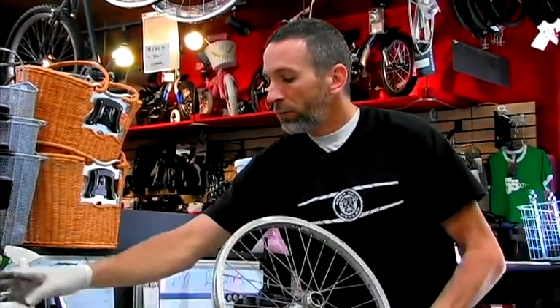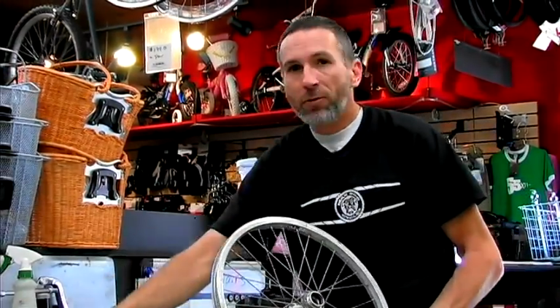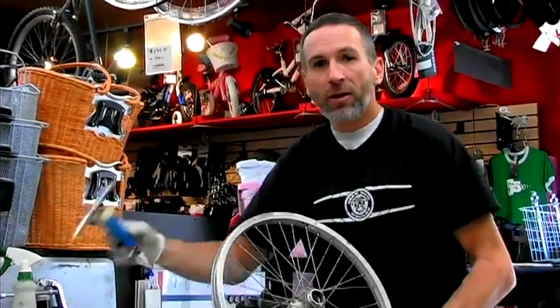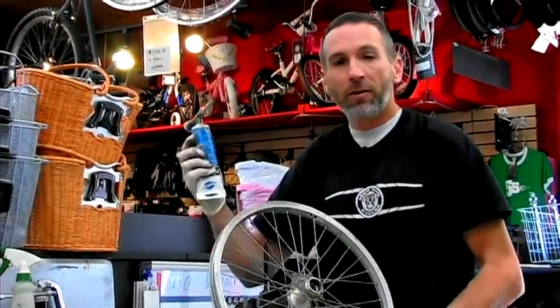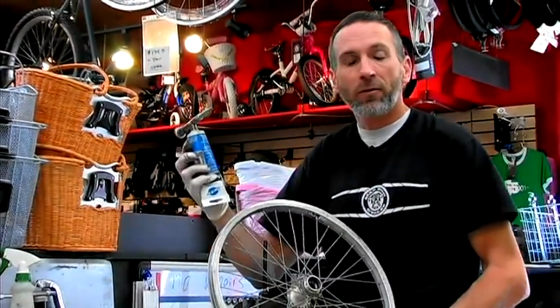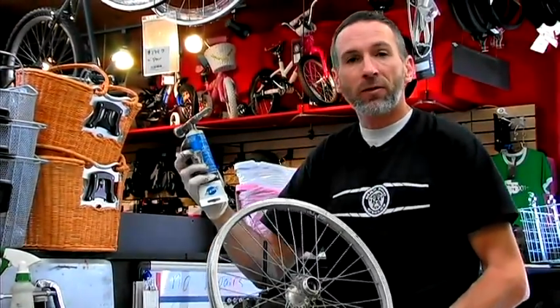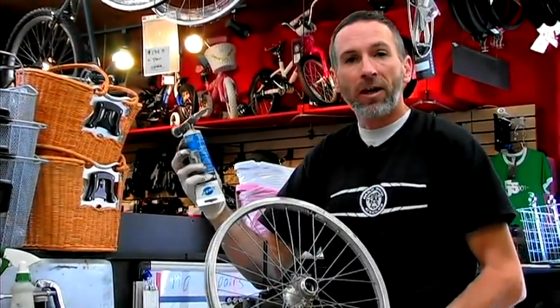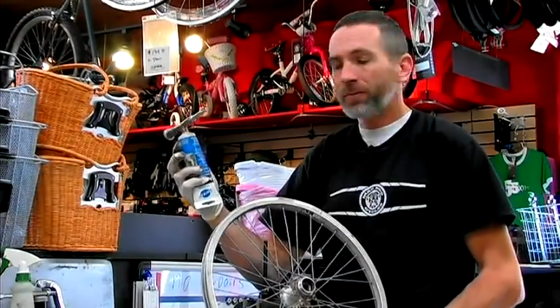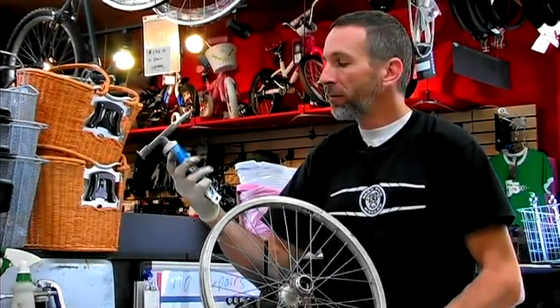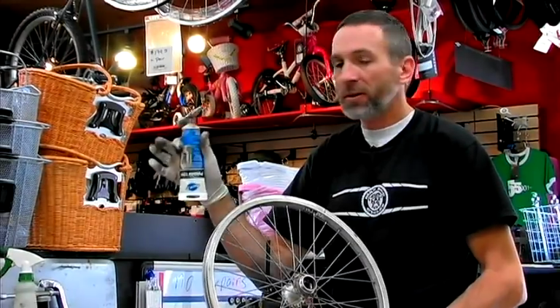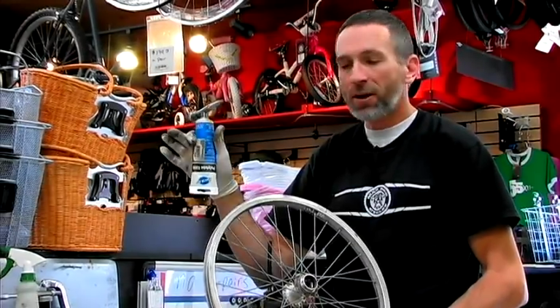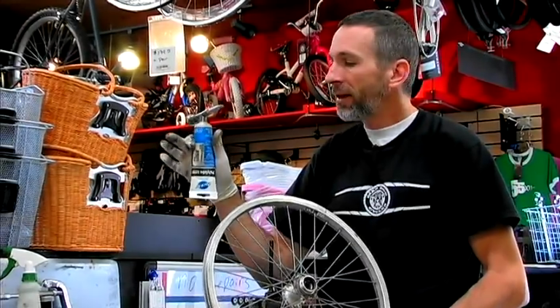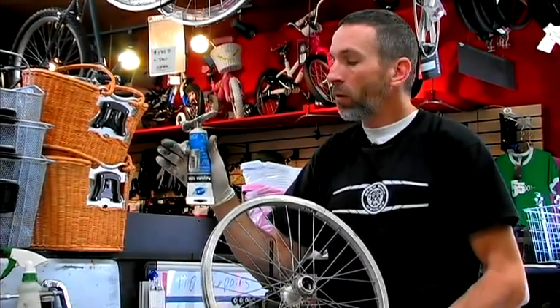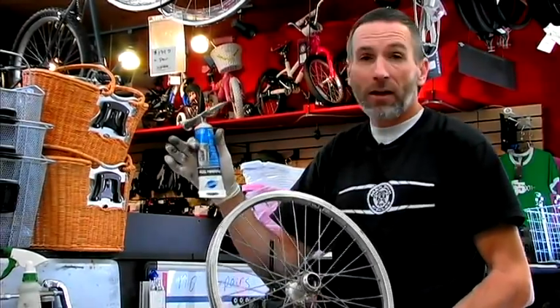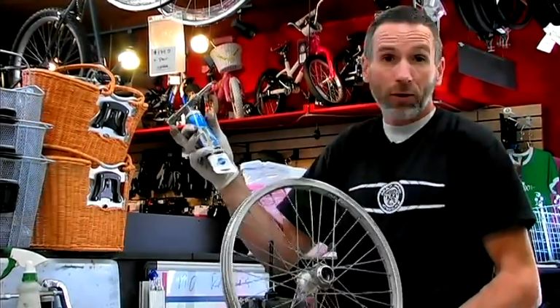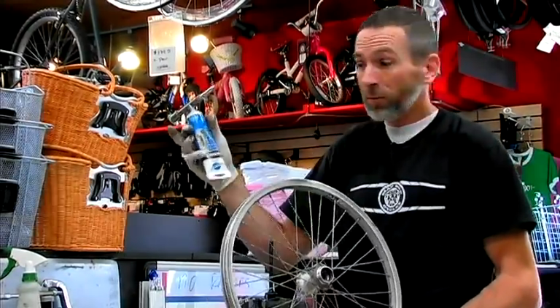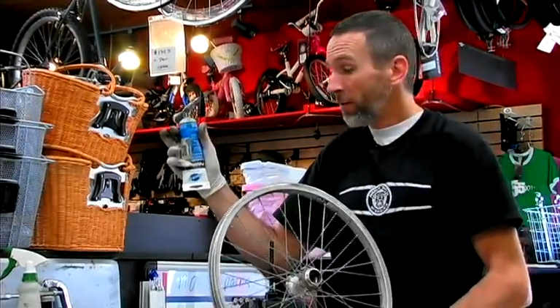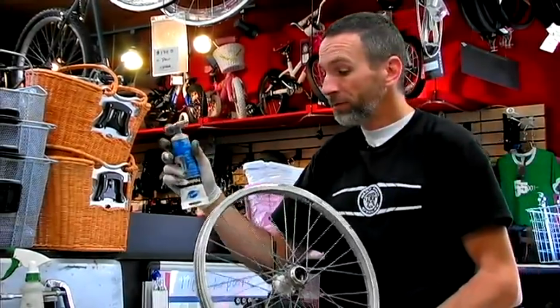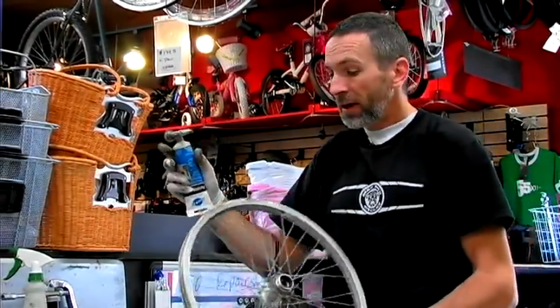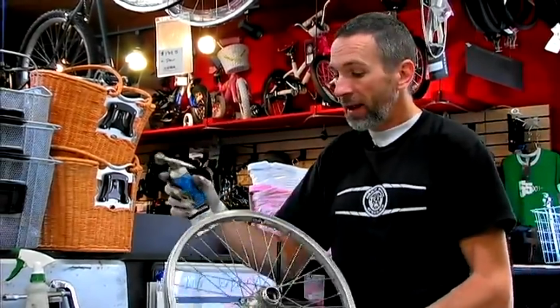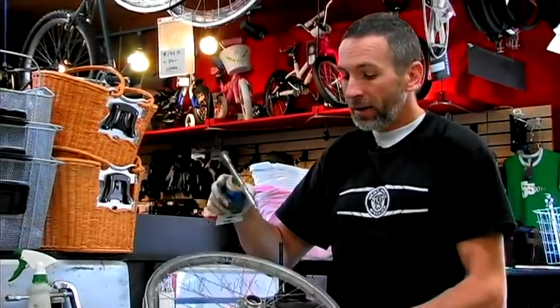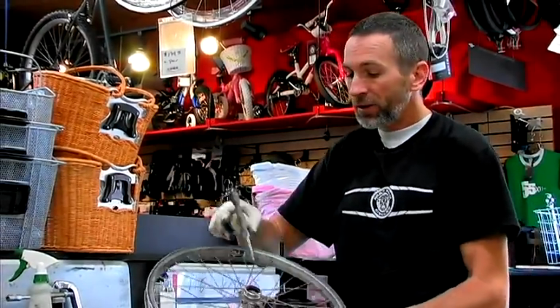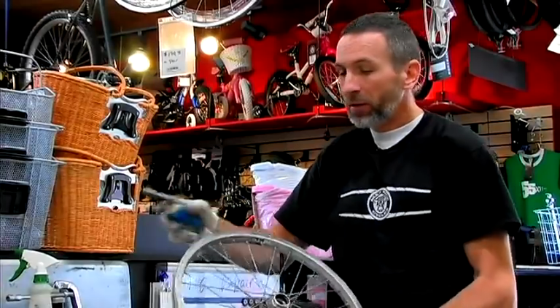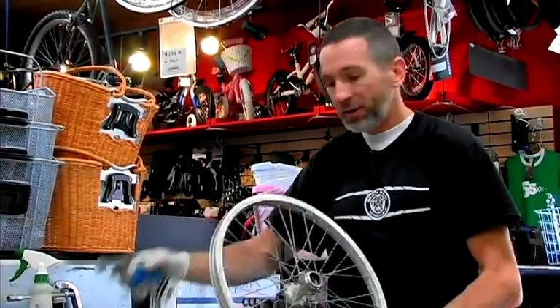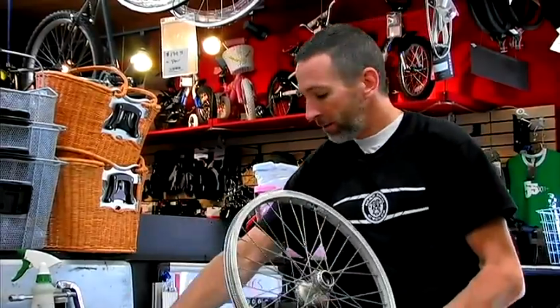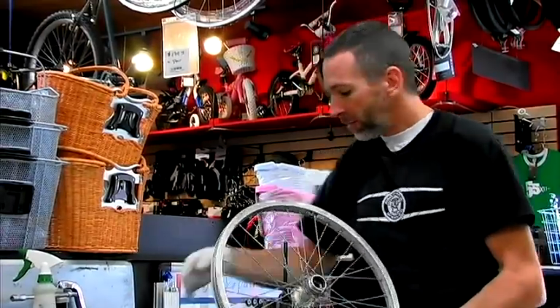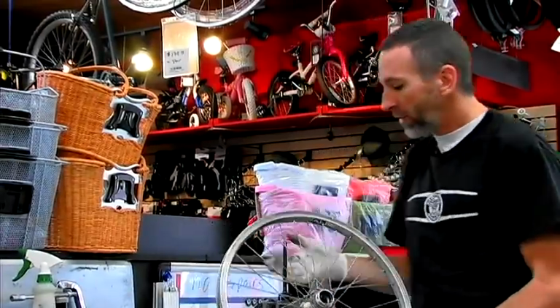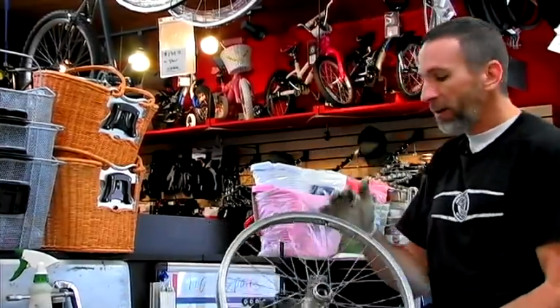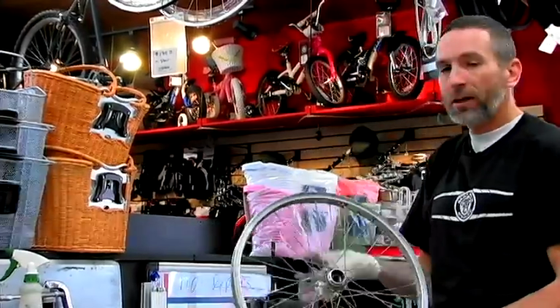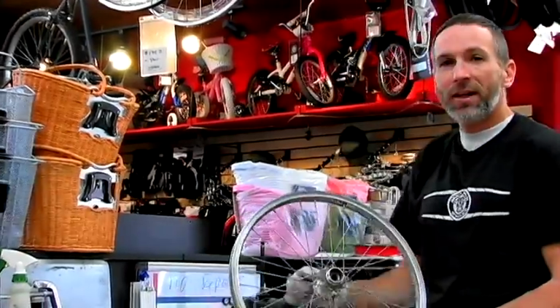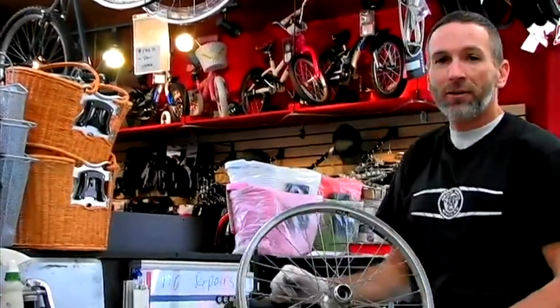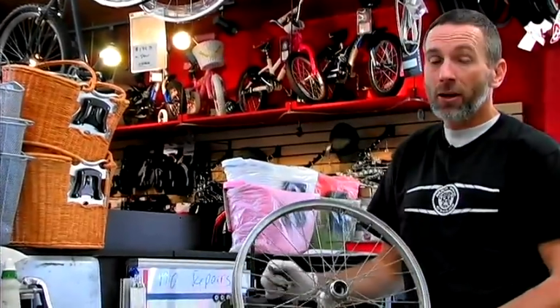Regrease it with the grease from the bike shop — you can buy this at the bike shop or any hardware store for that matter. Grease it up with the balls in, put the axle back in, reset it, and you're good to go.